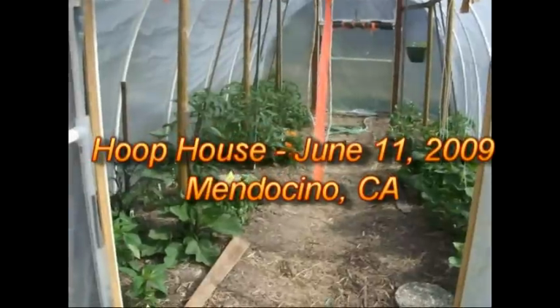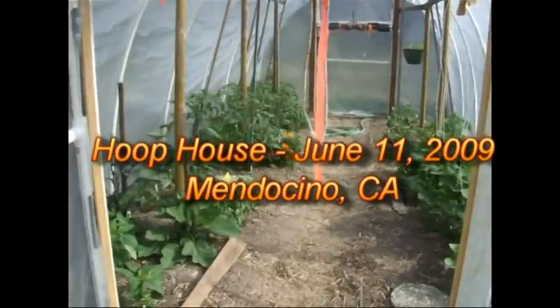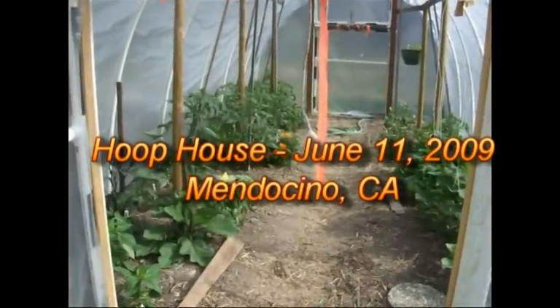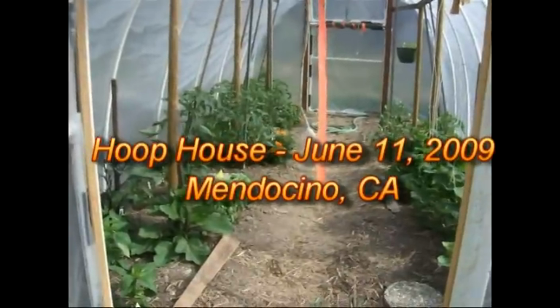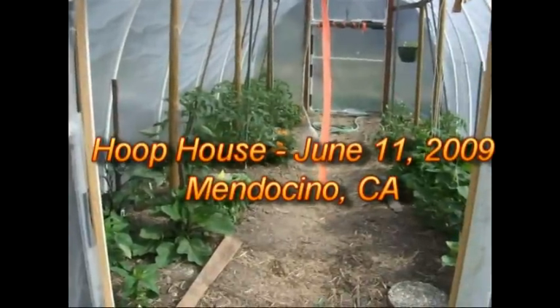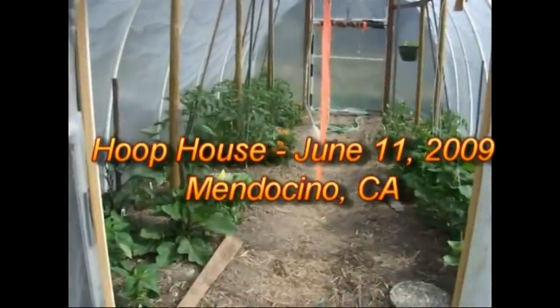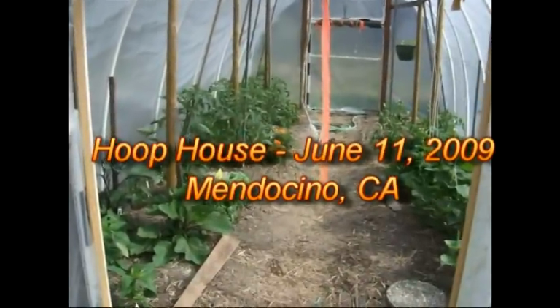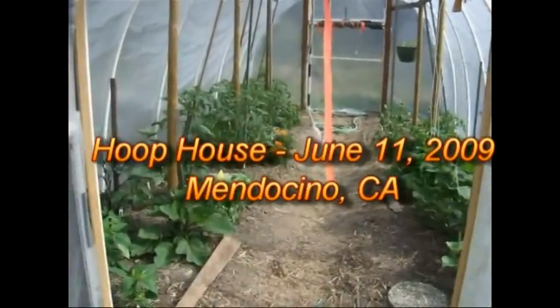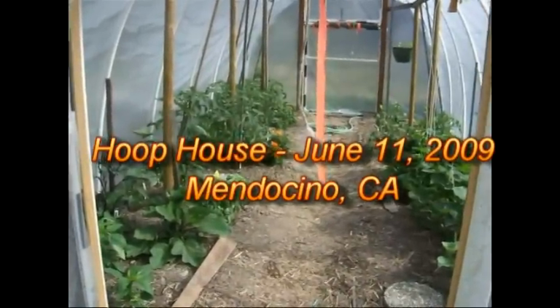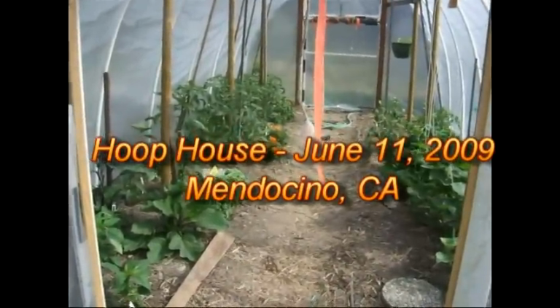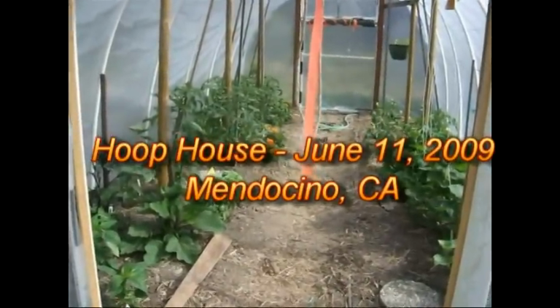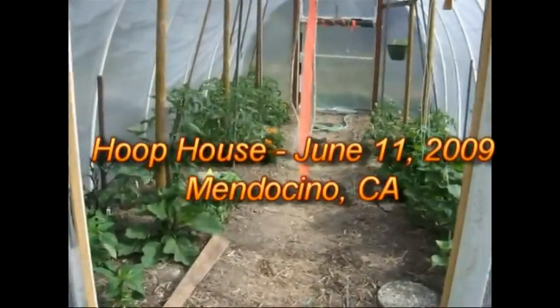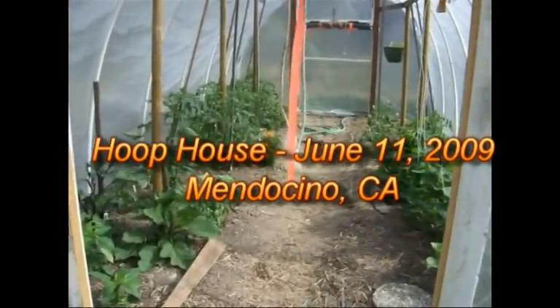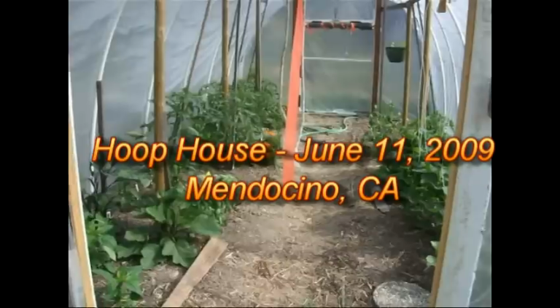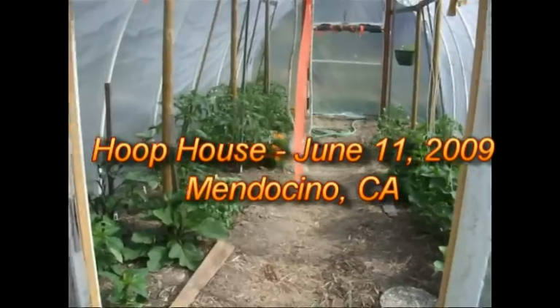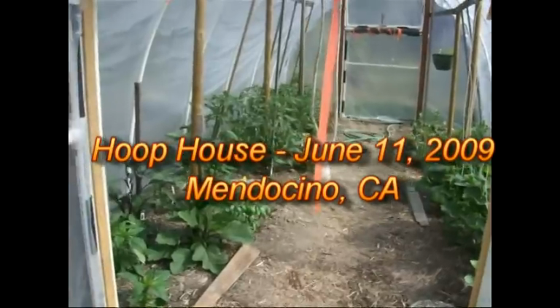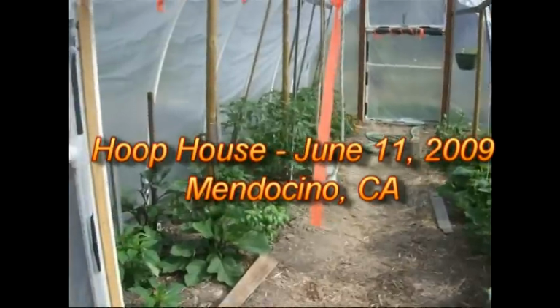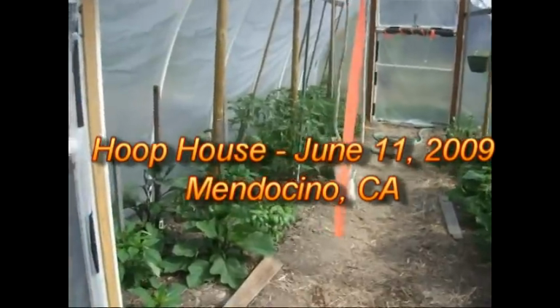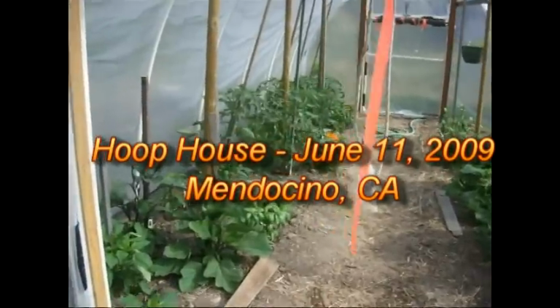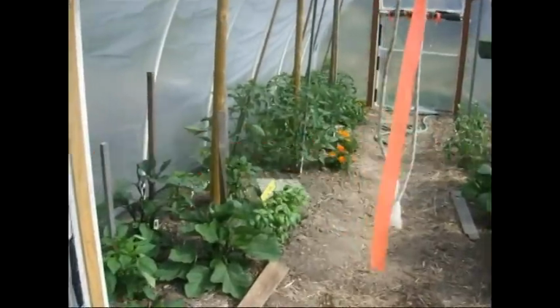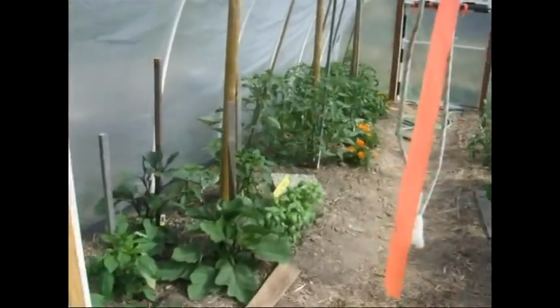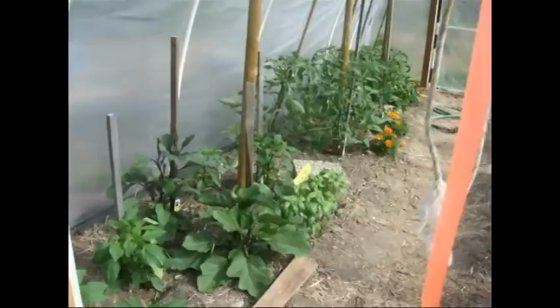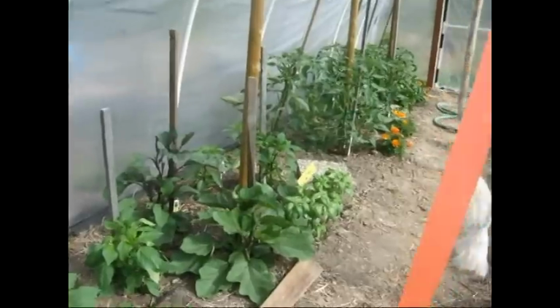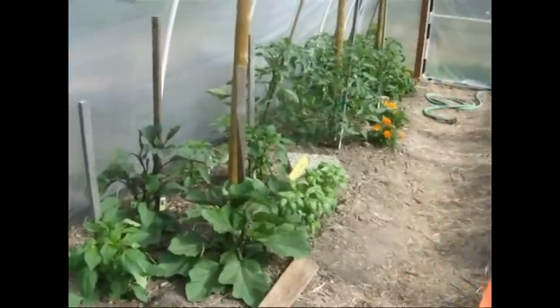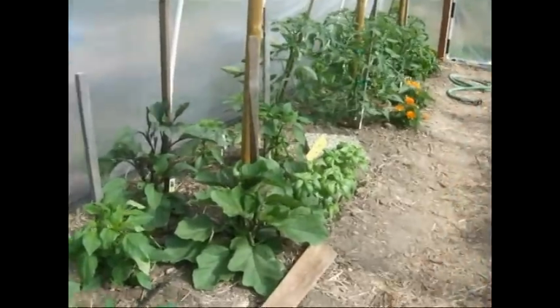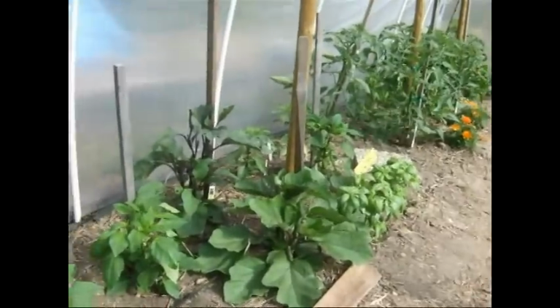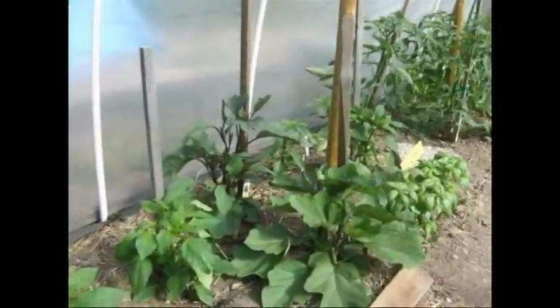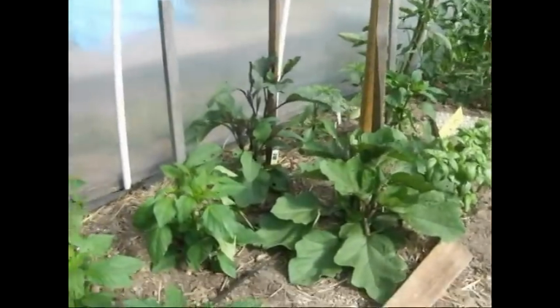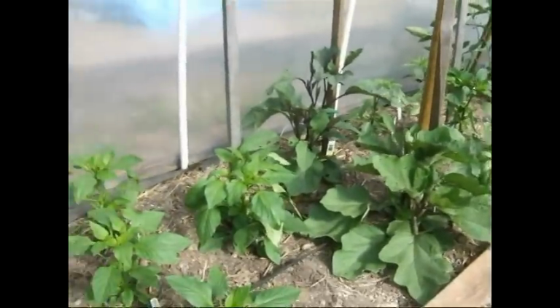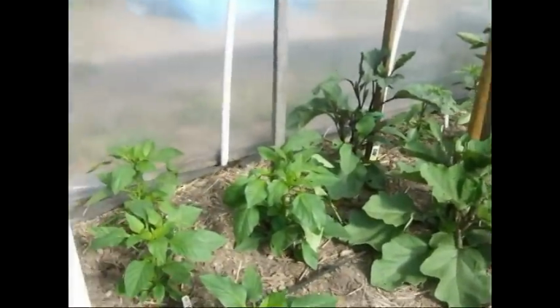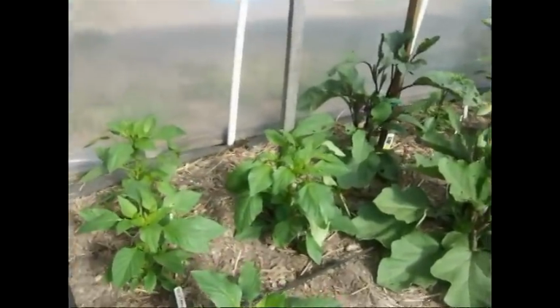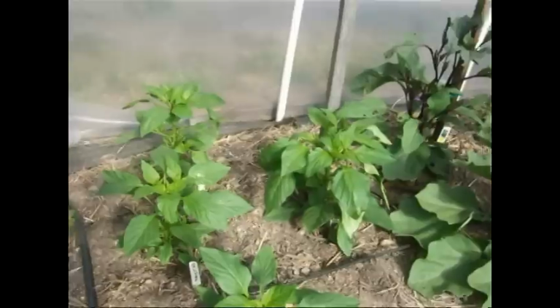Here's the hoop house on June 11th, one month after I first planted my plants in here. And you can see that things are doing indeed very, very well. Here's the peppers,